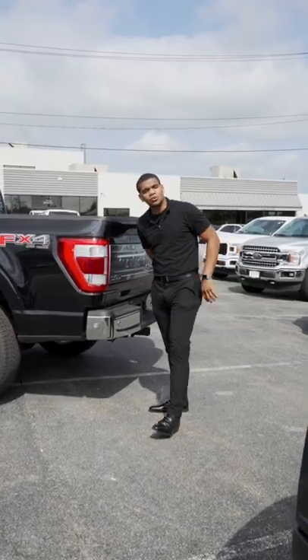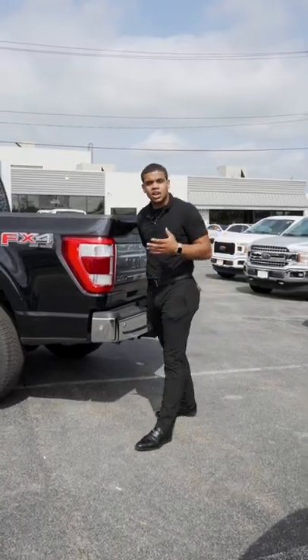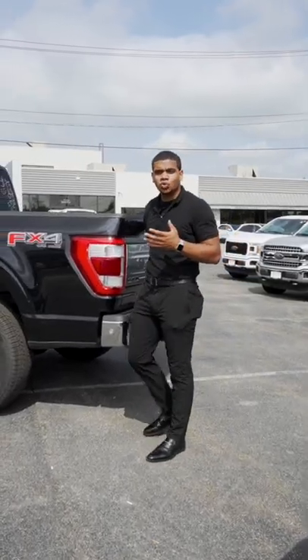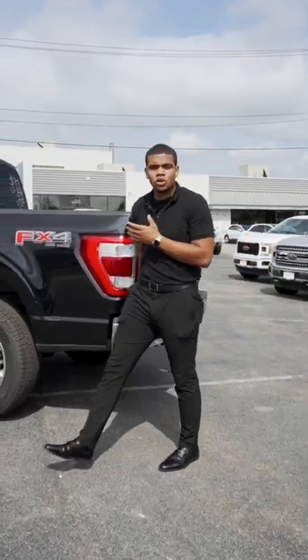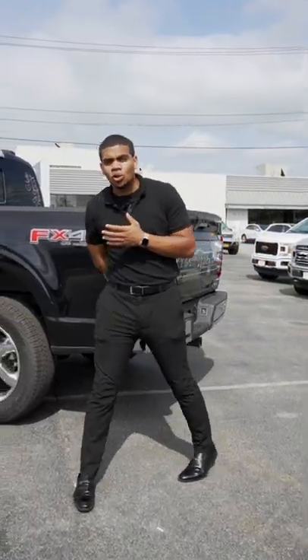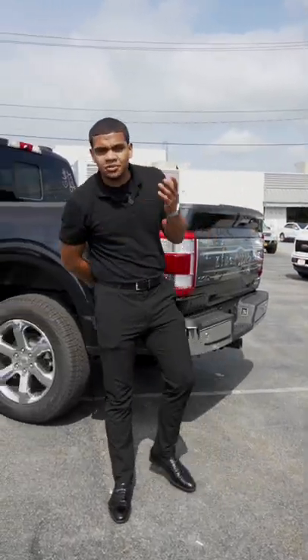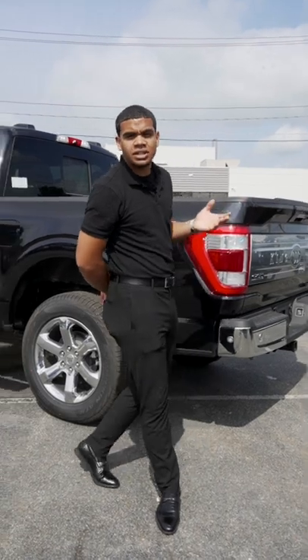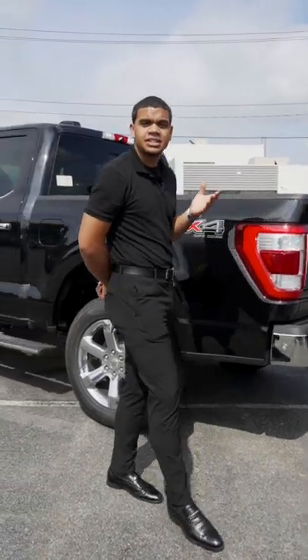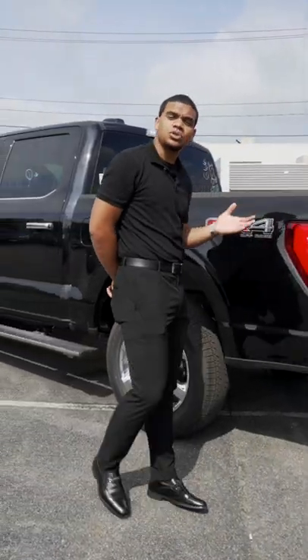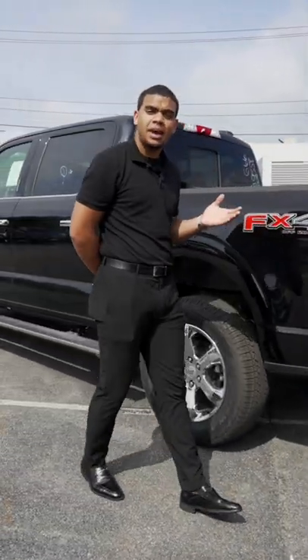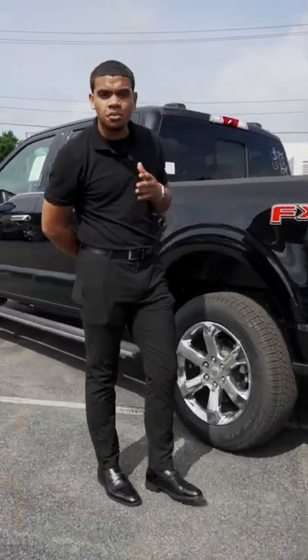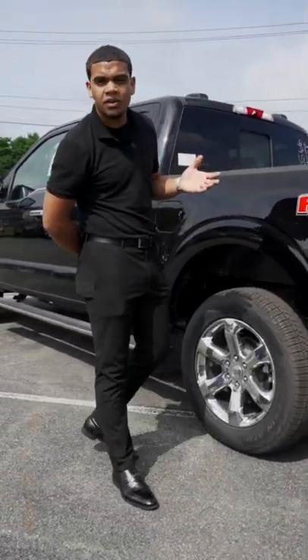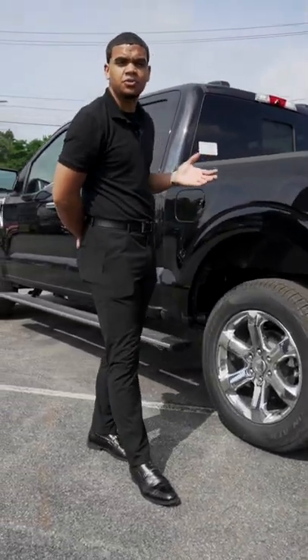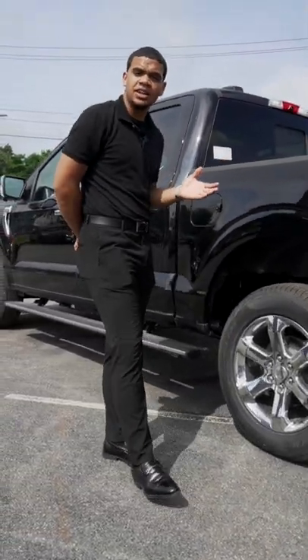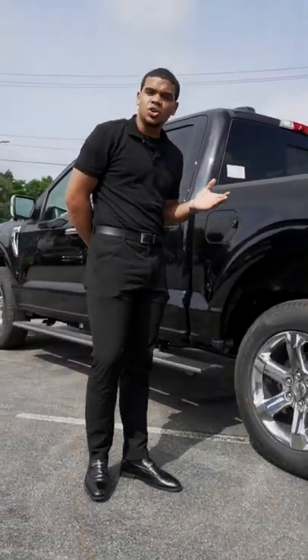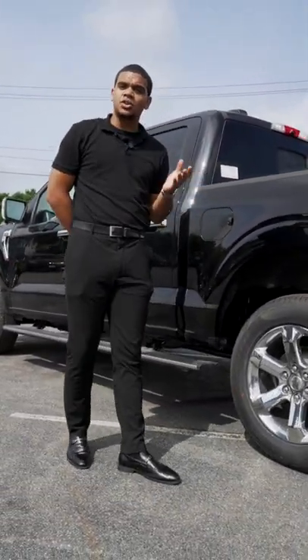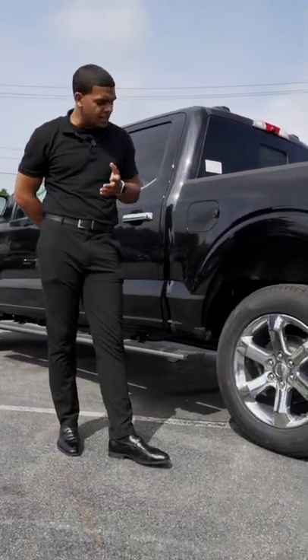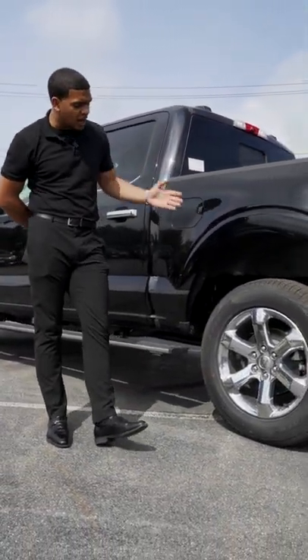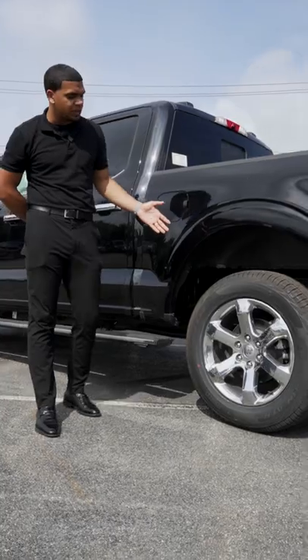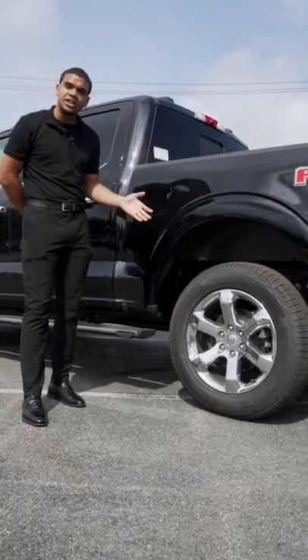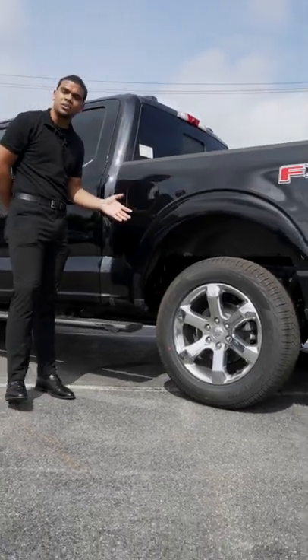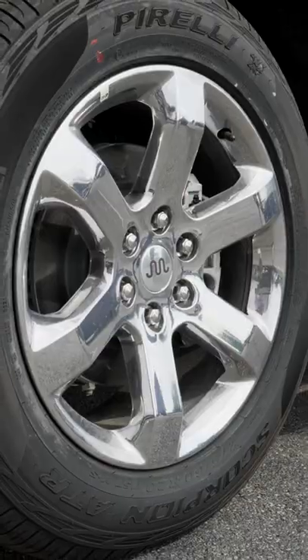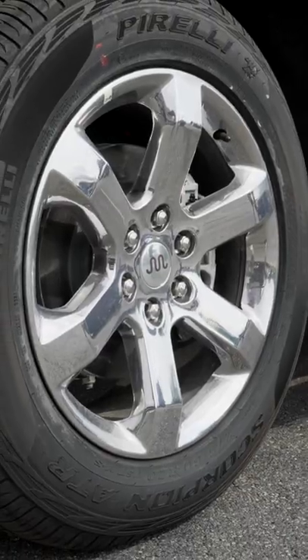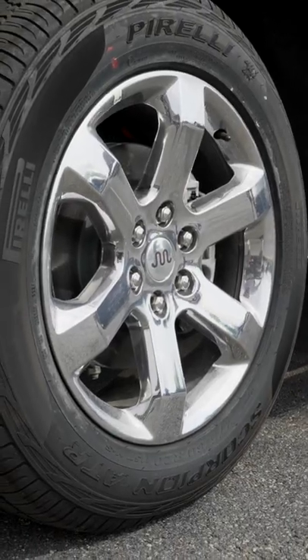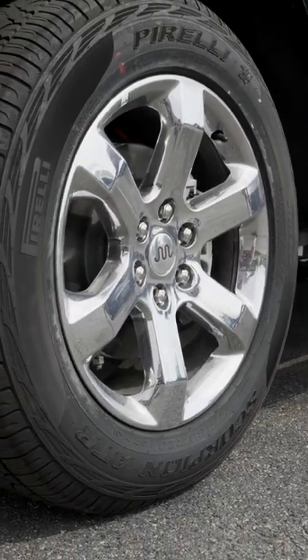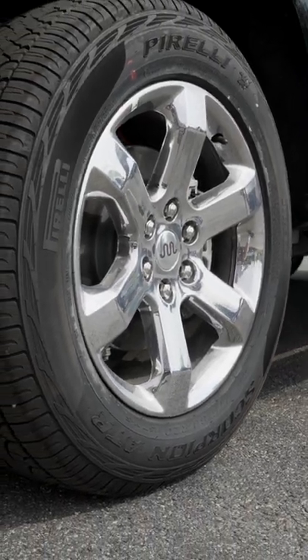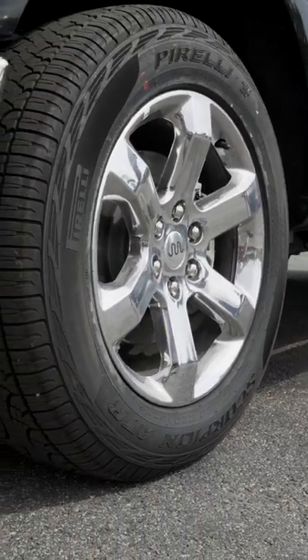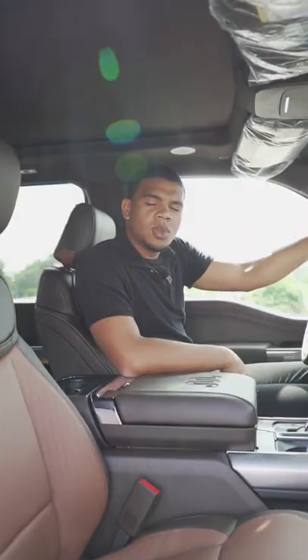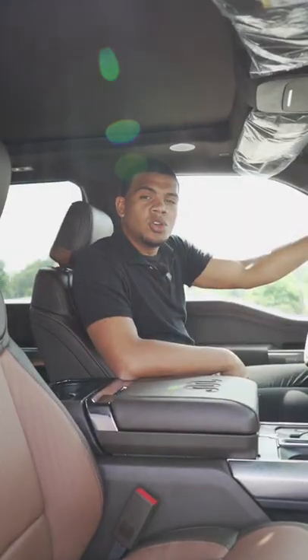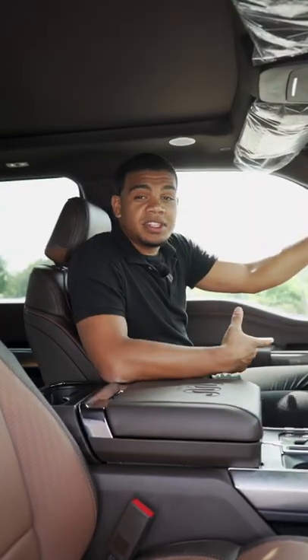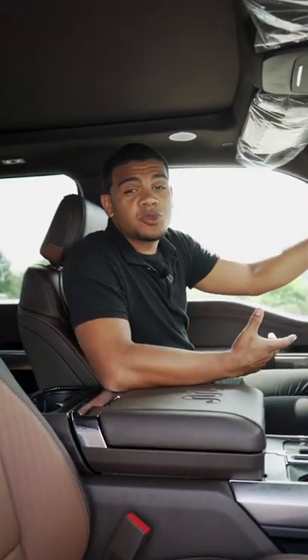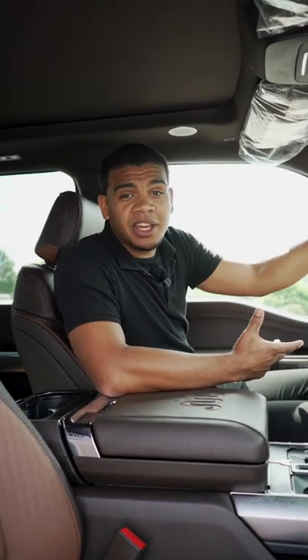The King Ranch comes with chrome trimming all around the vehicle that's going to distinguish it from any other model of F-150. It's also going to really nicely complement the 20 inch rims.